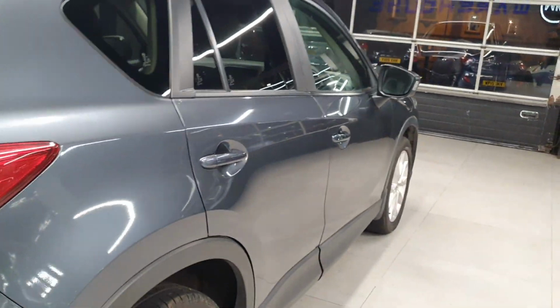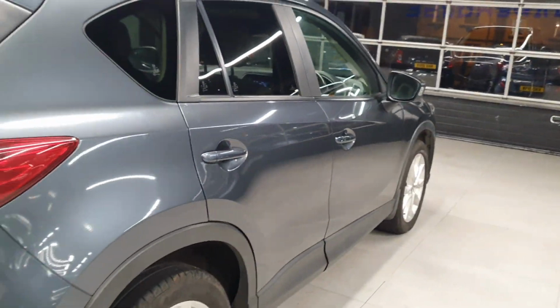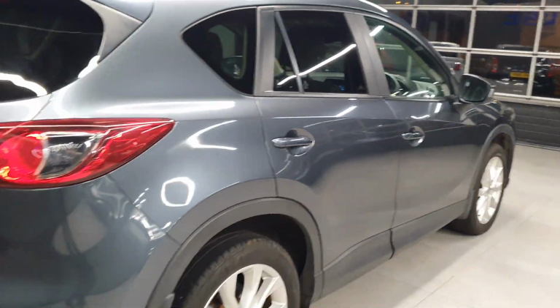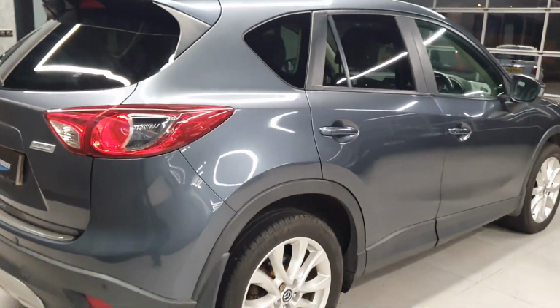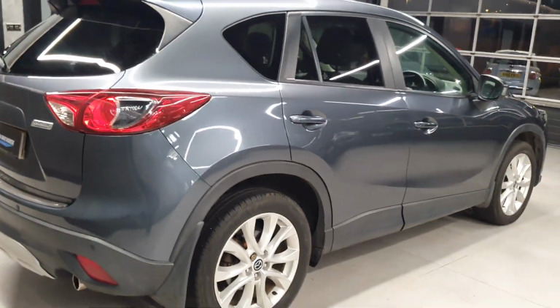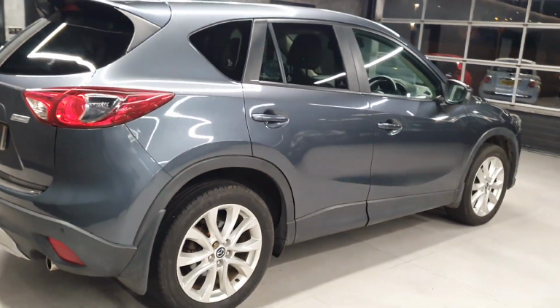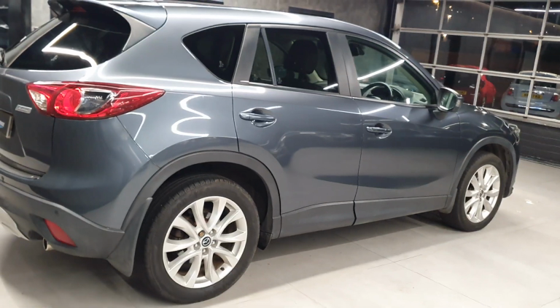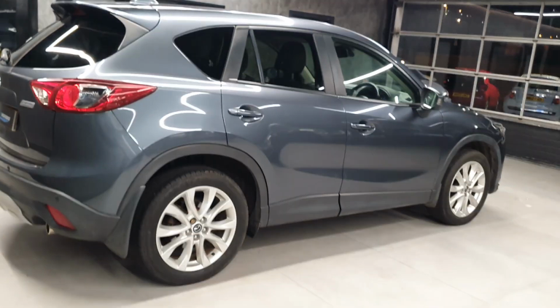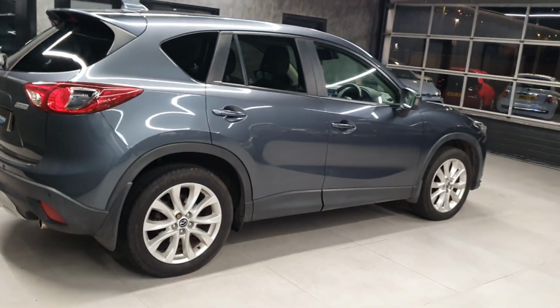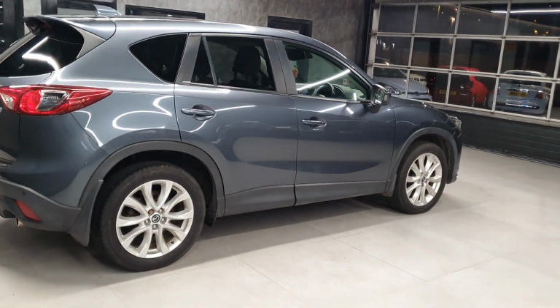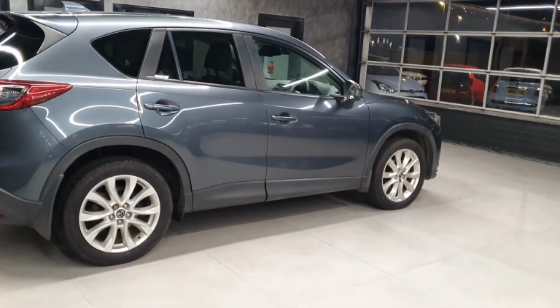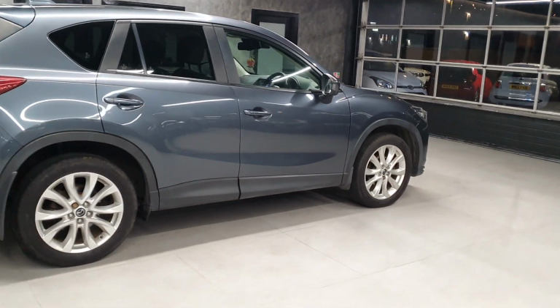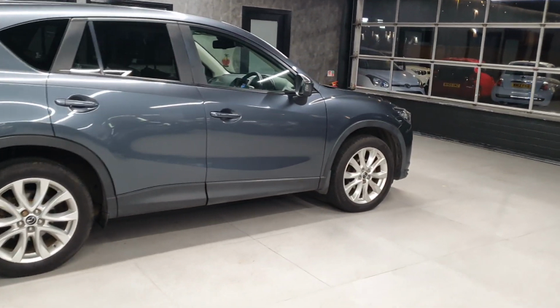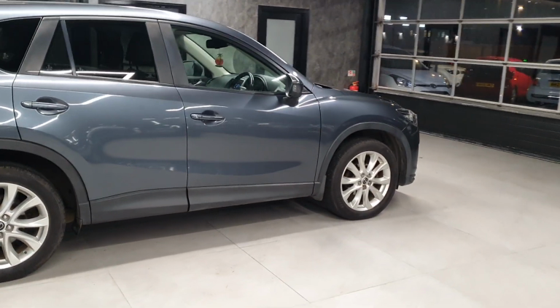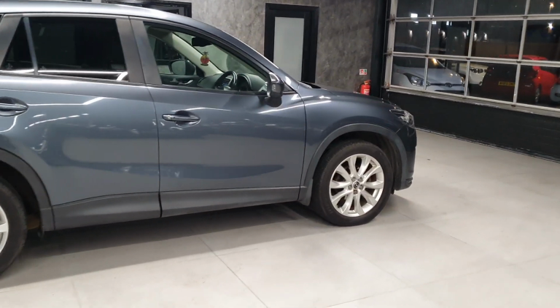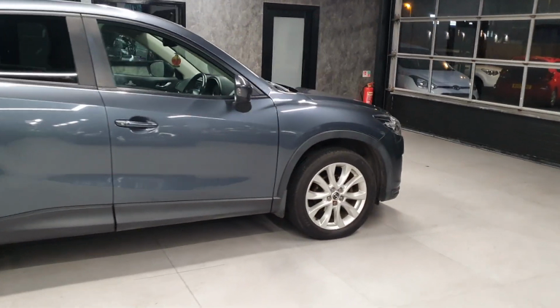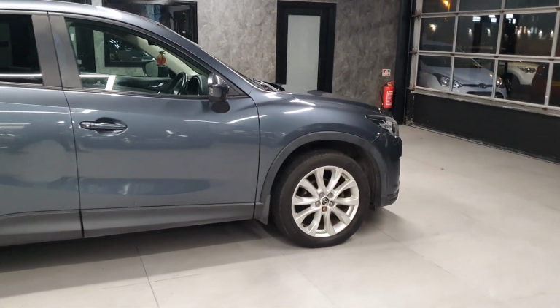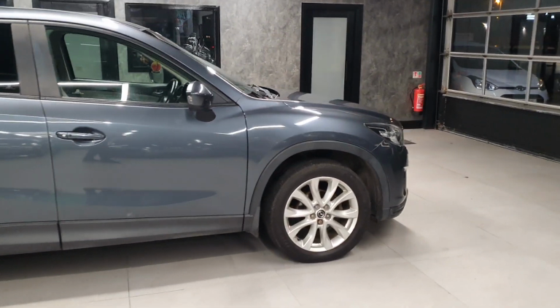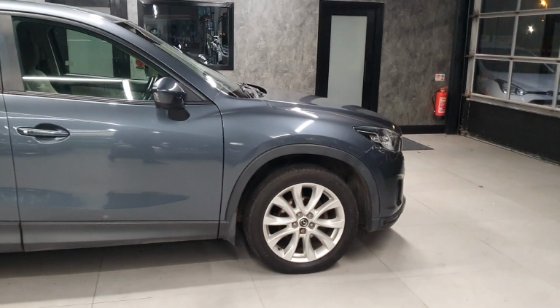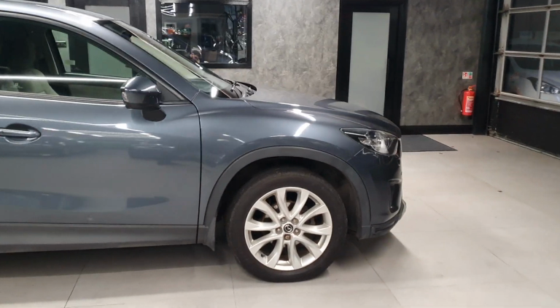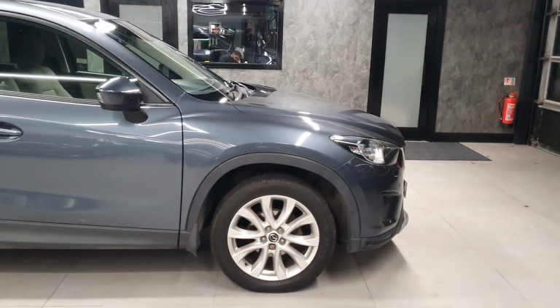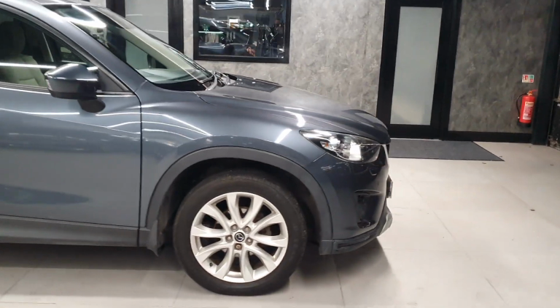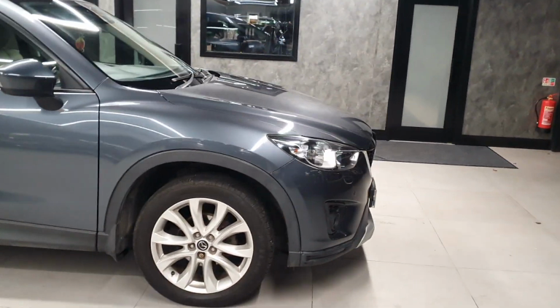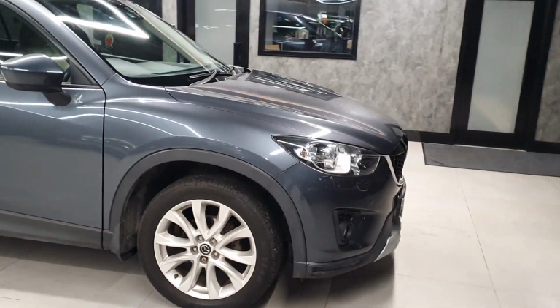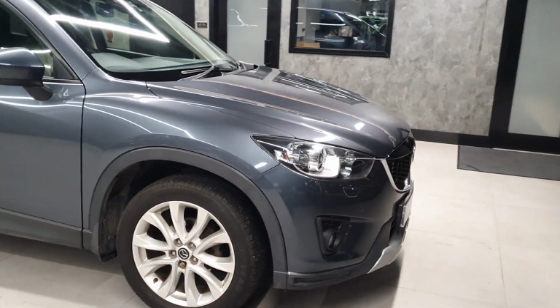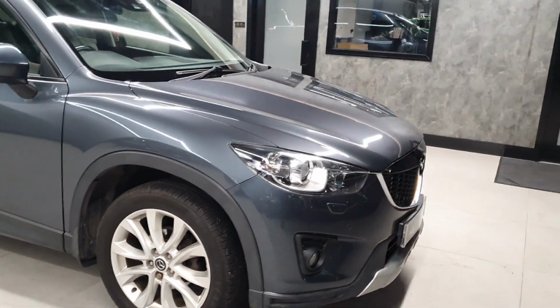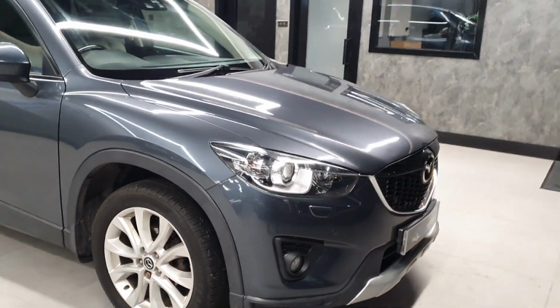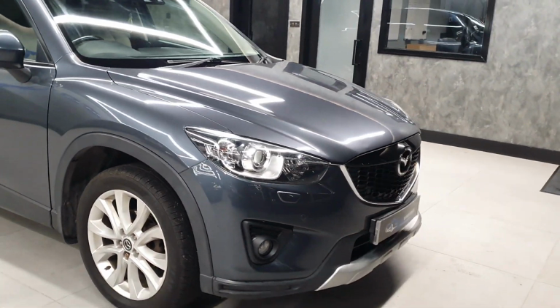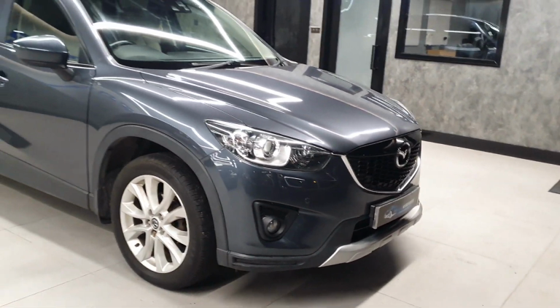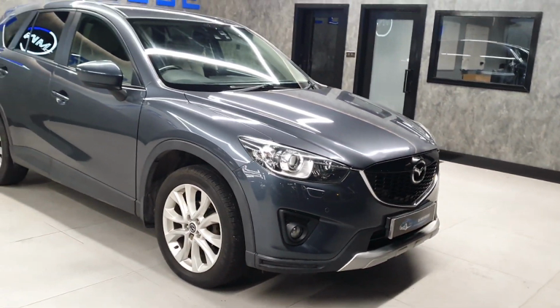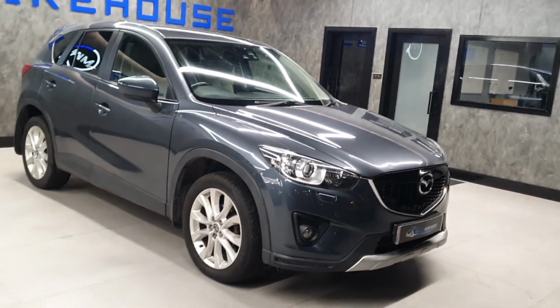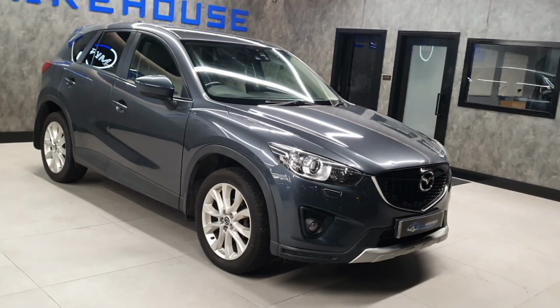It has the 2.2 diesel Skyactiv, one of Mazda's engines — fantastic cars to drive. These are very comfortable and have a massive amount of options, especially compared to a lot of their rivals, and have a very sleek look to them.